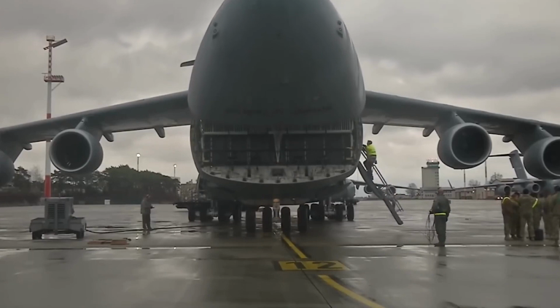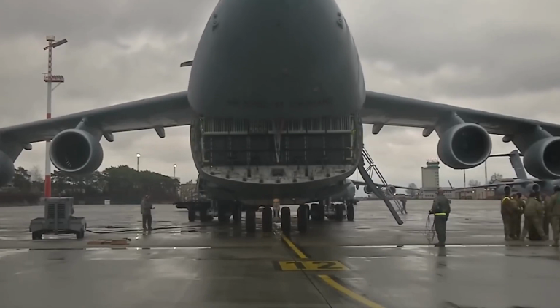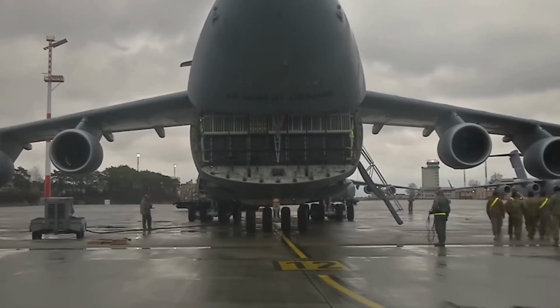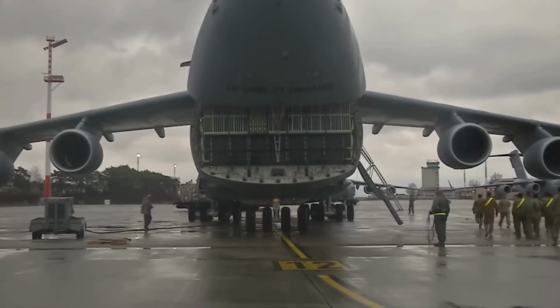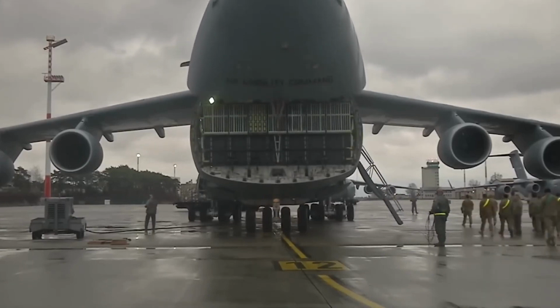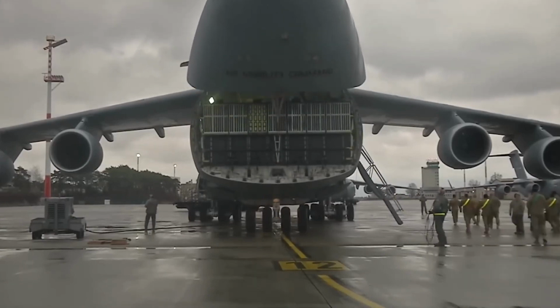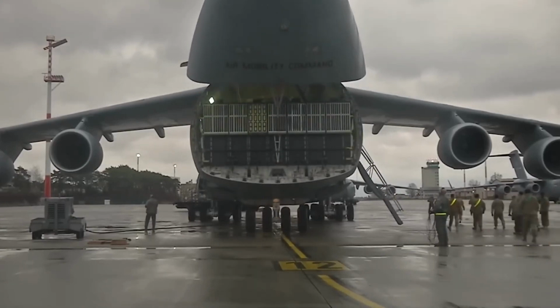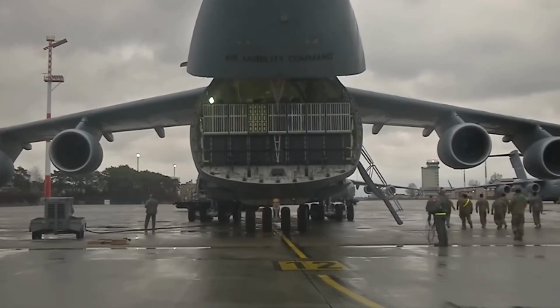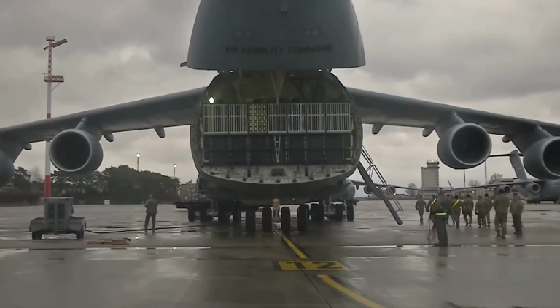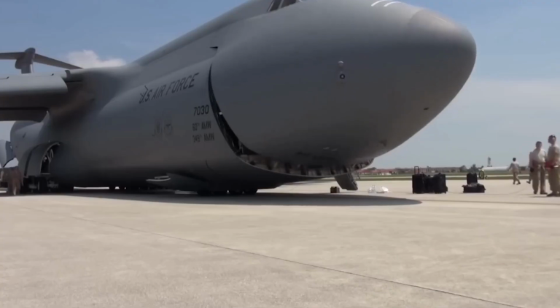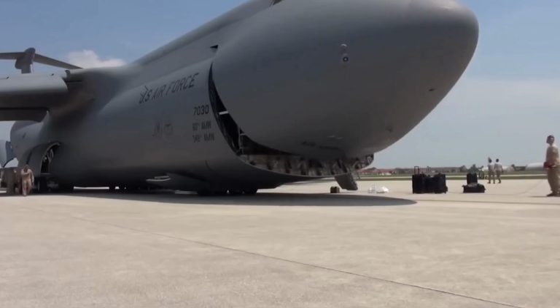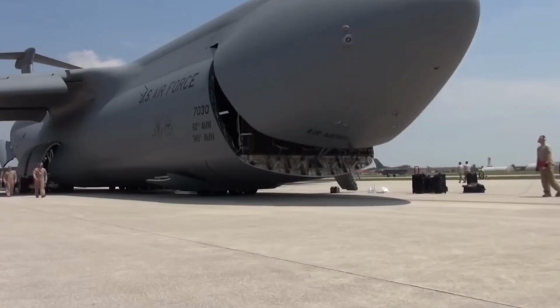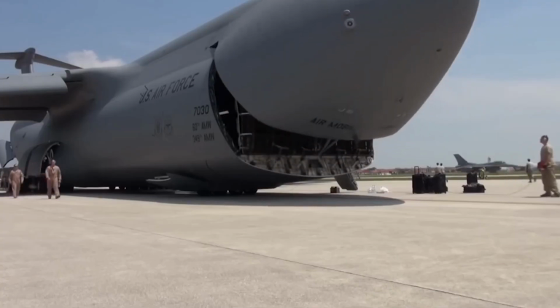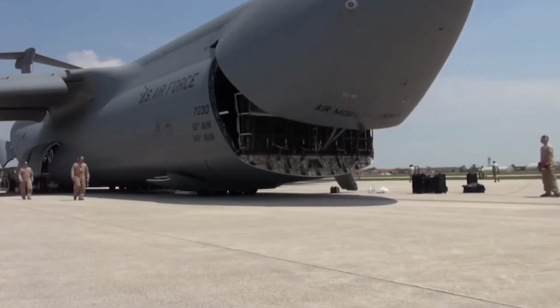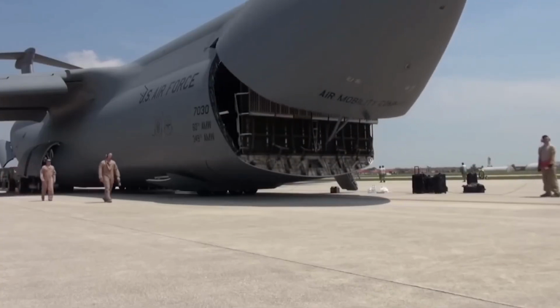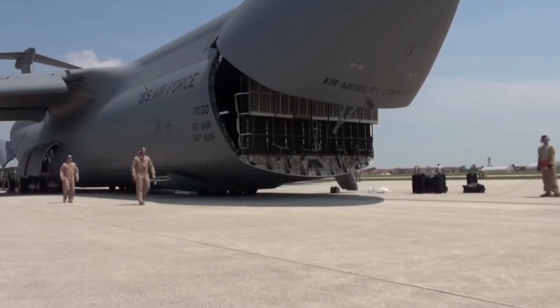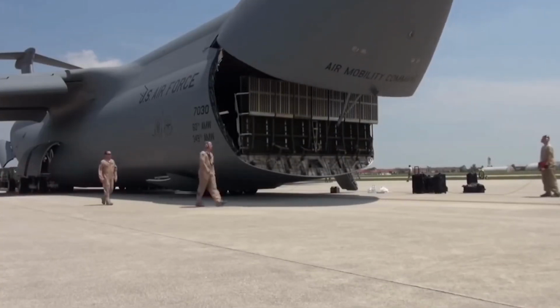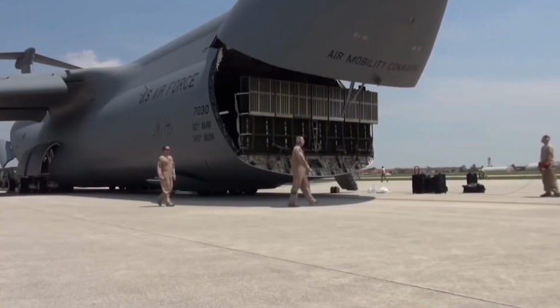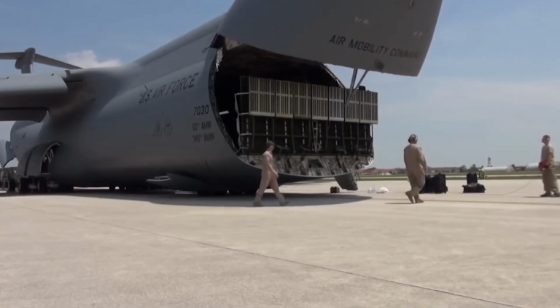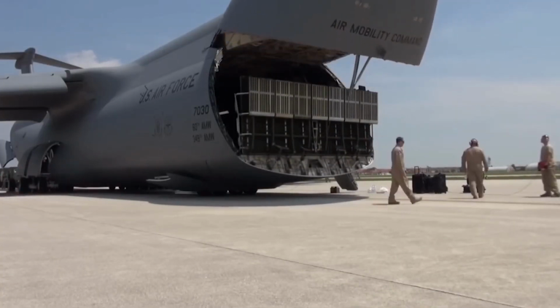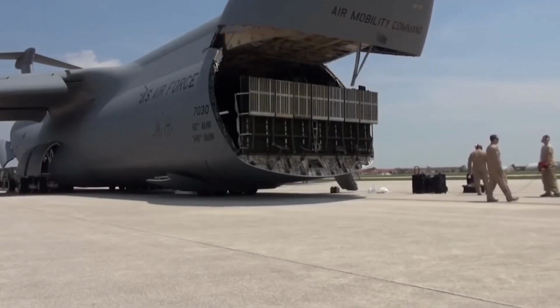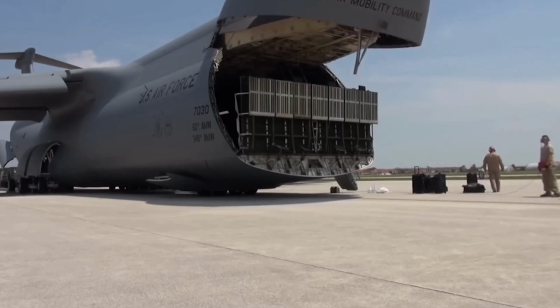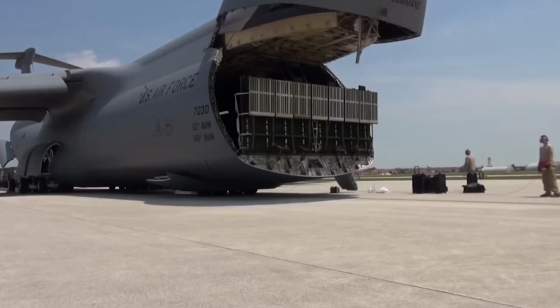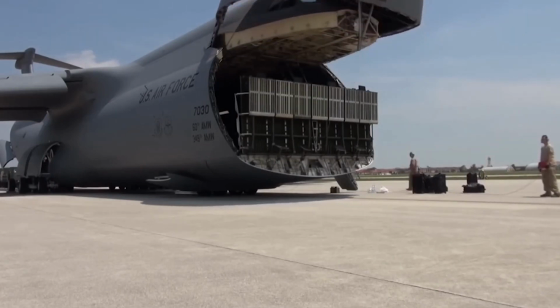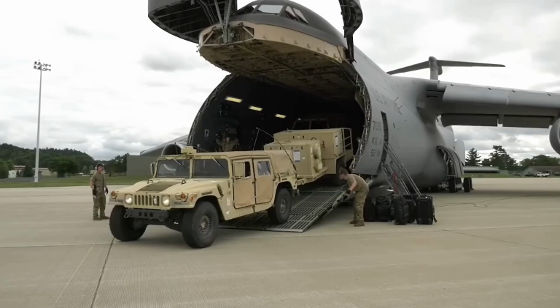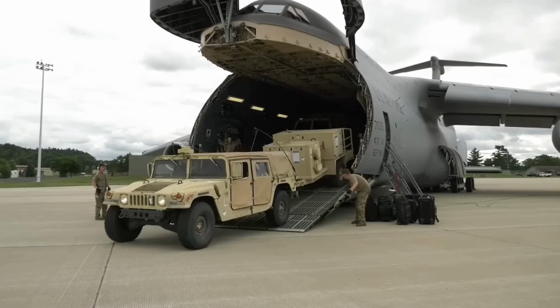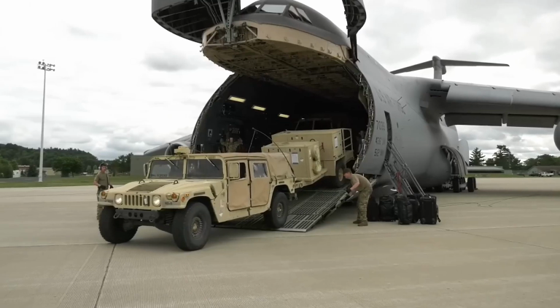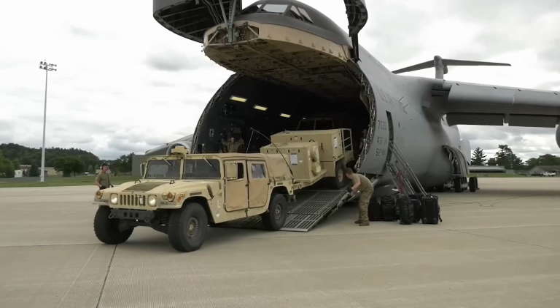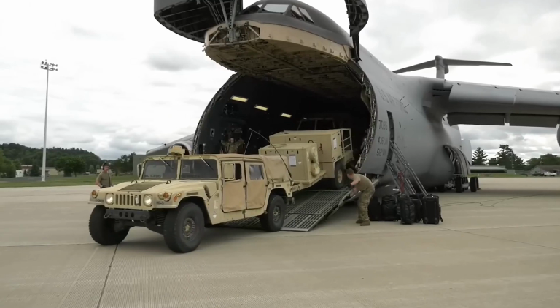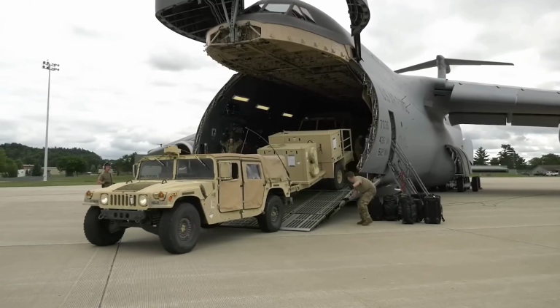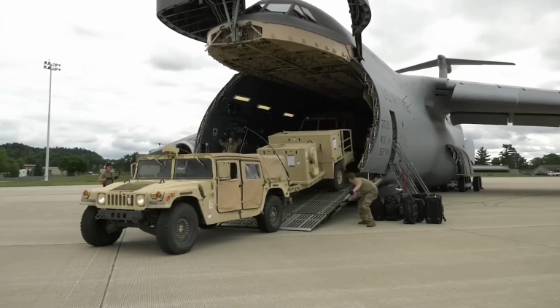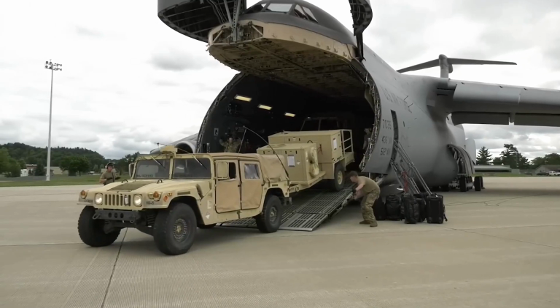The way this aircraft is designed is that the nose opens up all the way and a ramp comes down so you can start loading up.